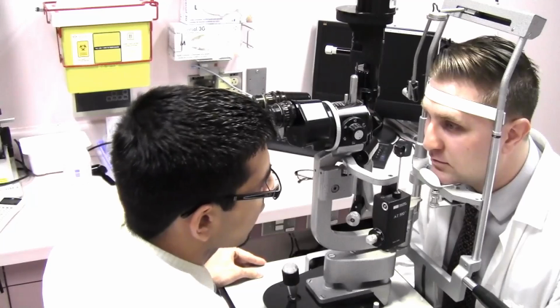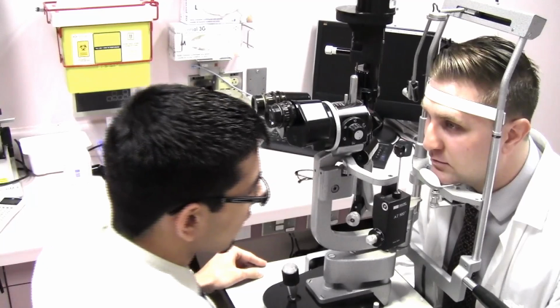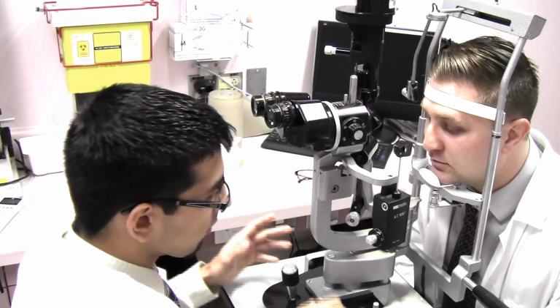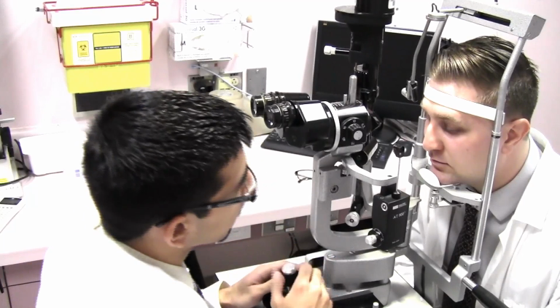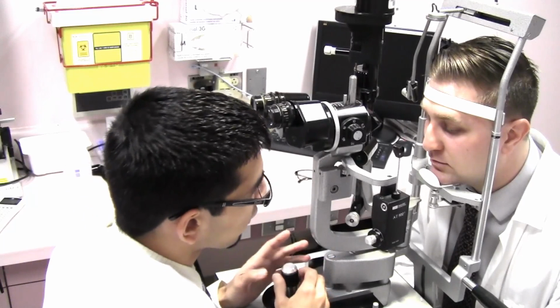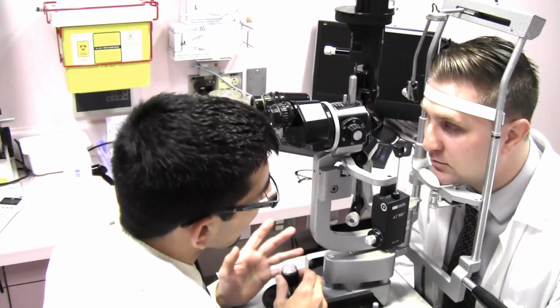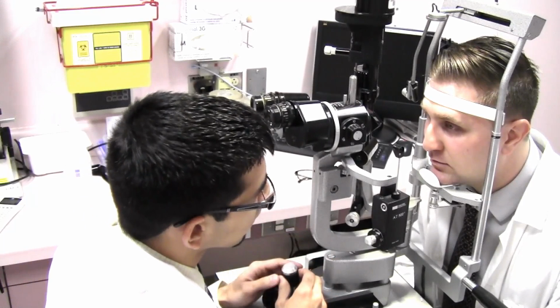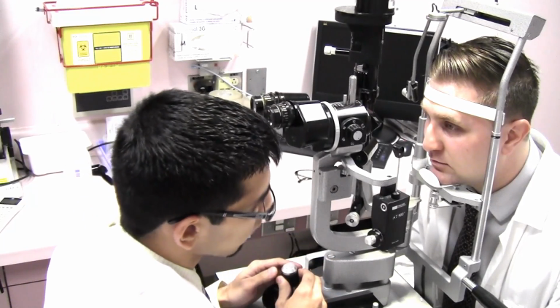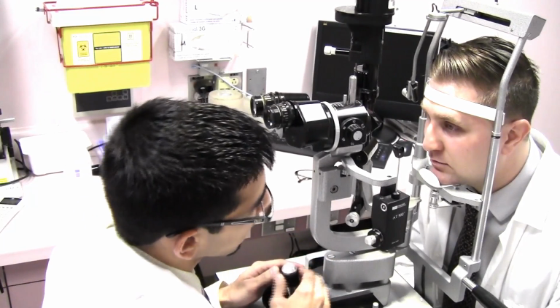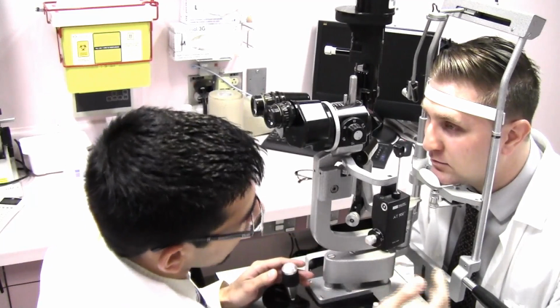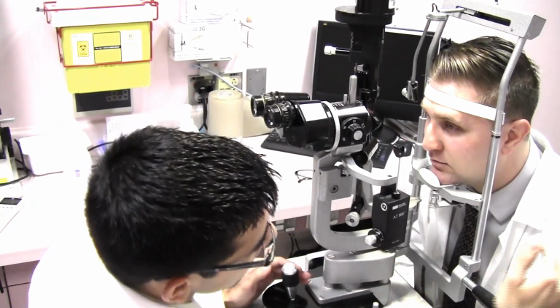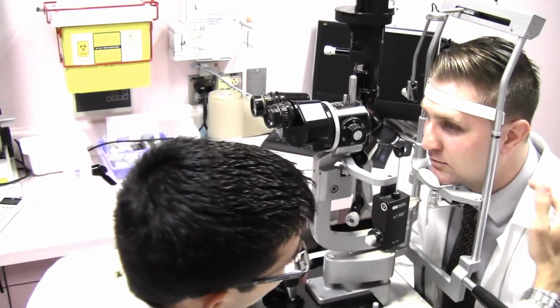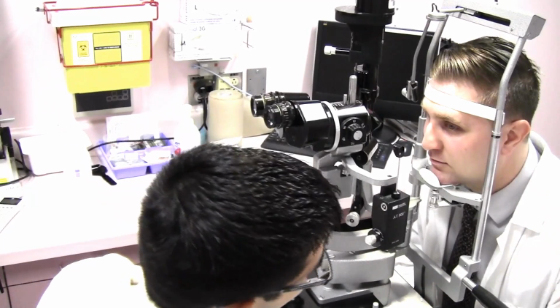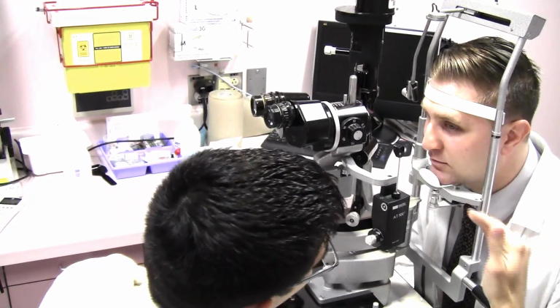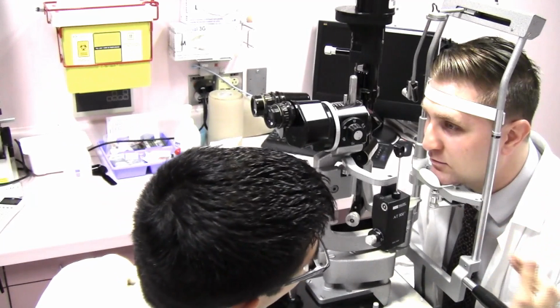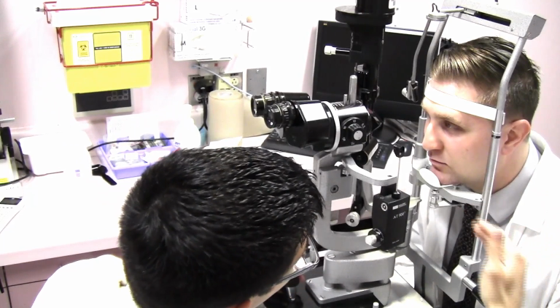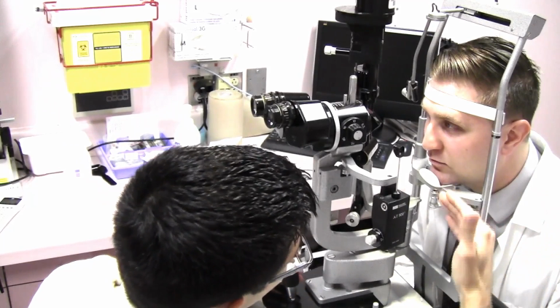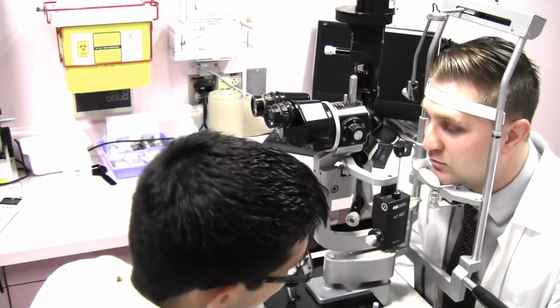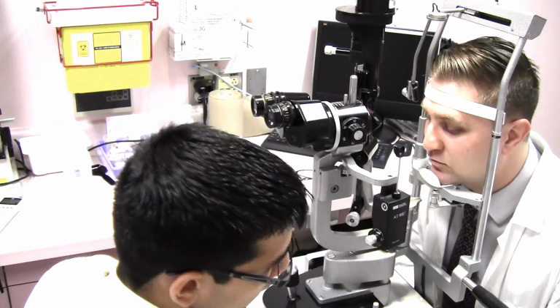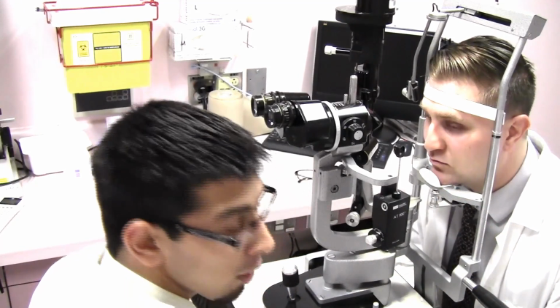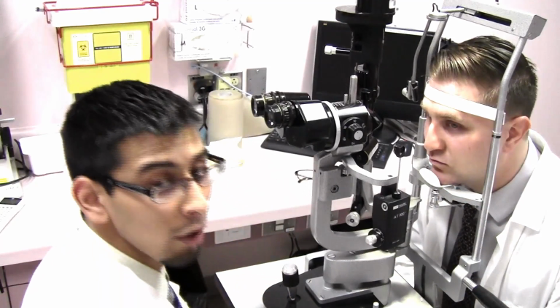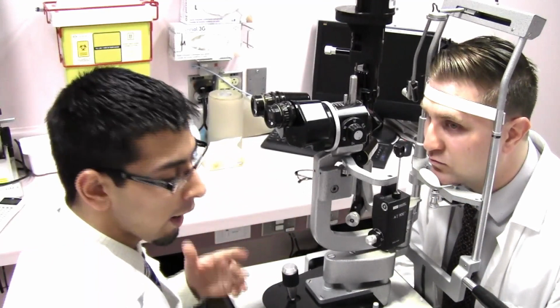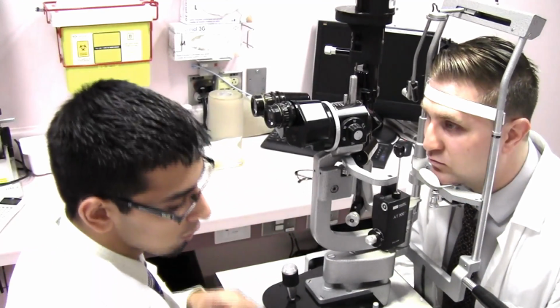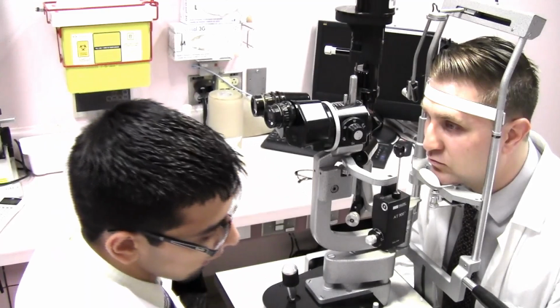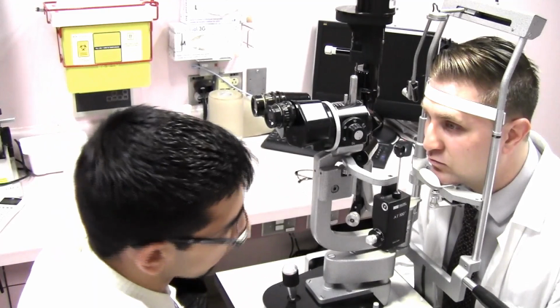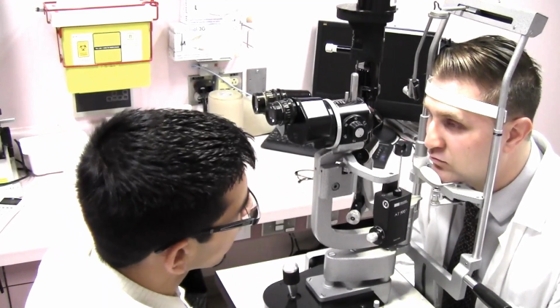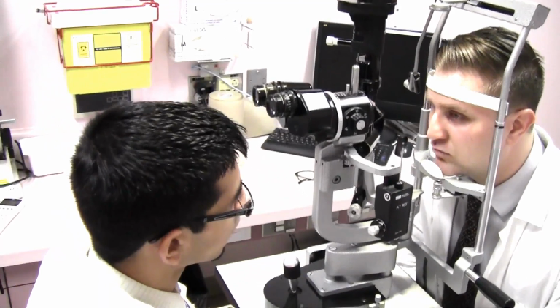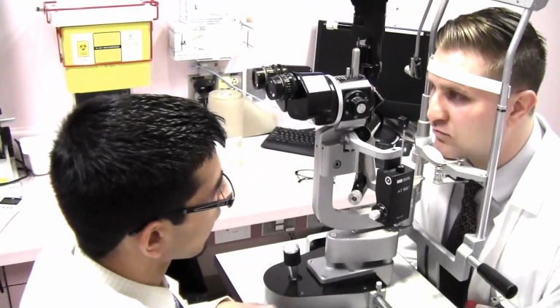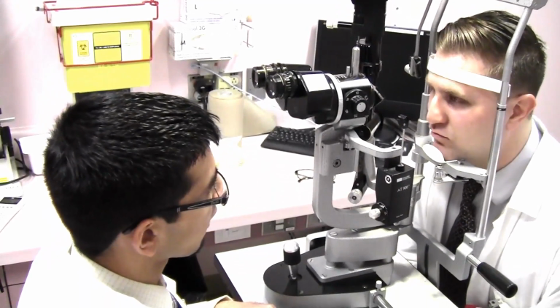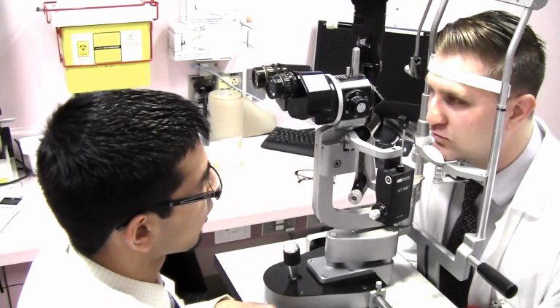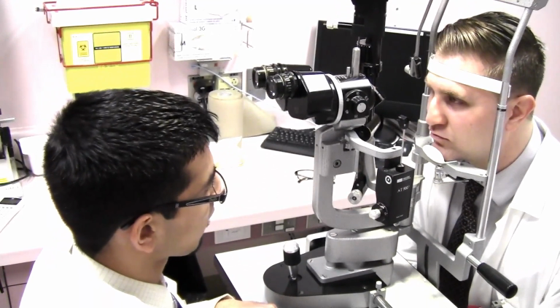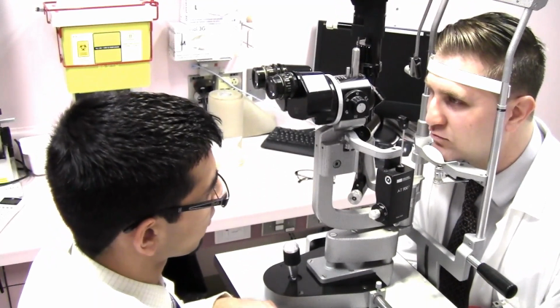You want to make sure both yourself and the patient are comfortable. The patient may be leaning forward in an awkward position, so go ahead and use the lever on the side to adjust the height of the slit lamp to make it more comfortable.